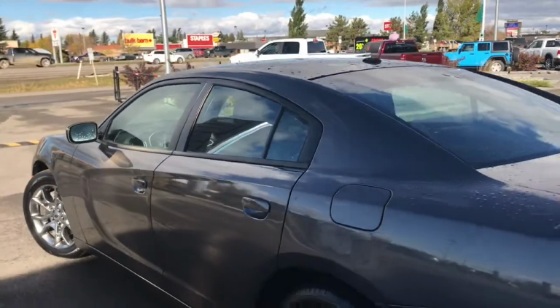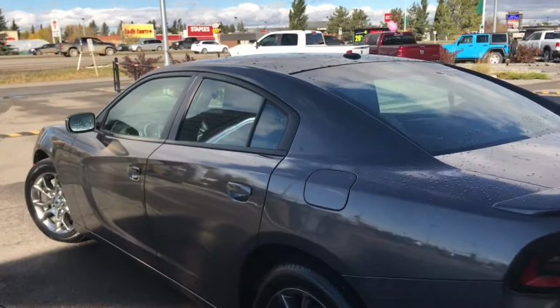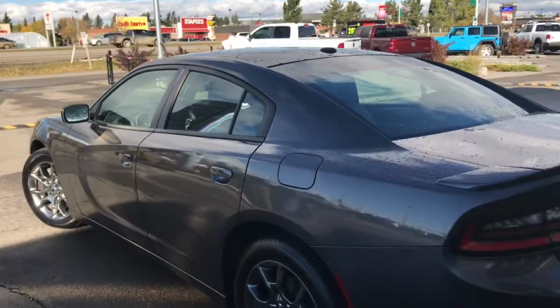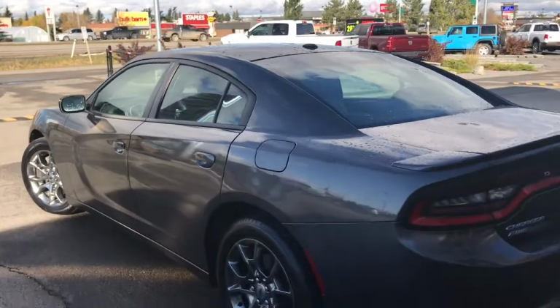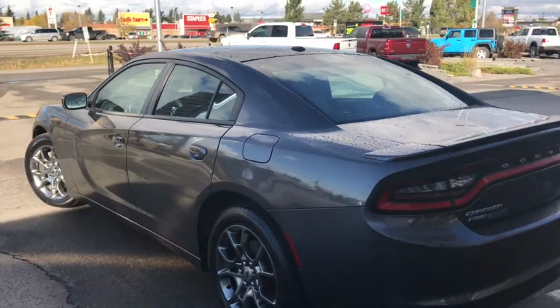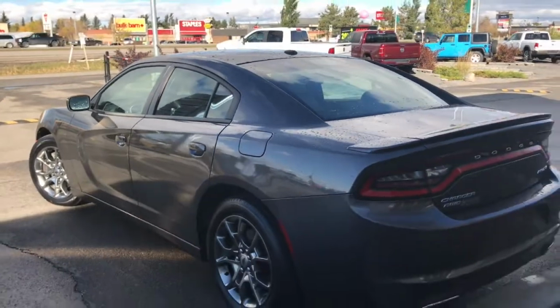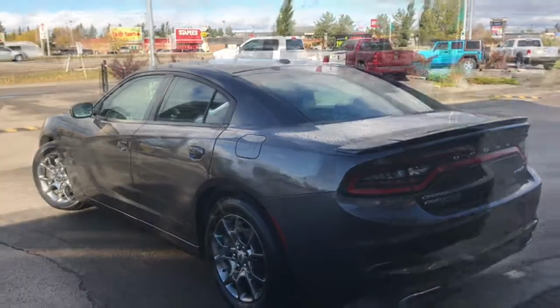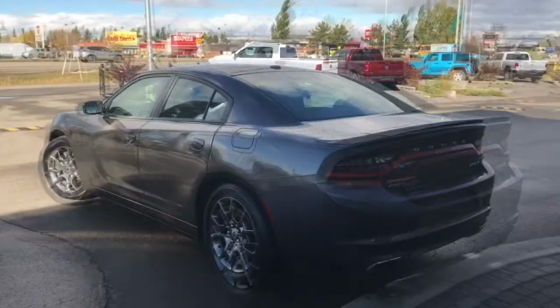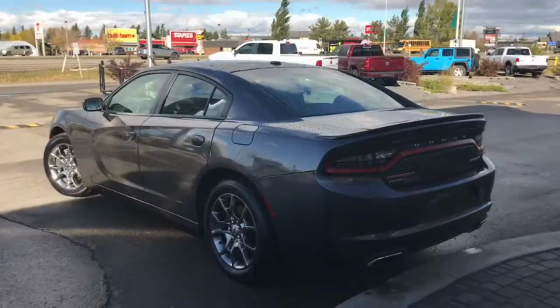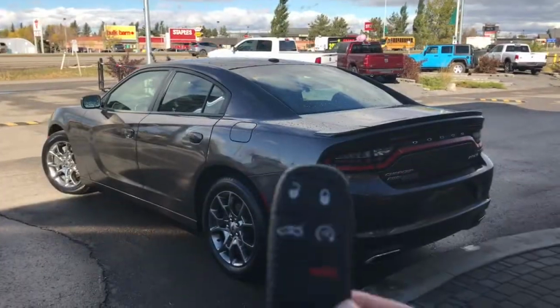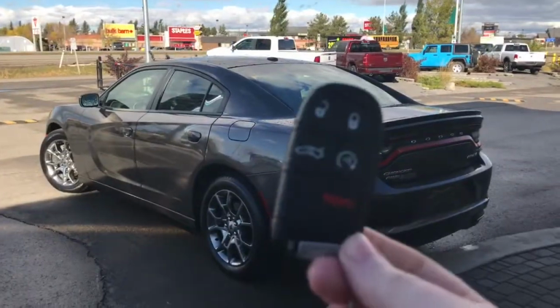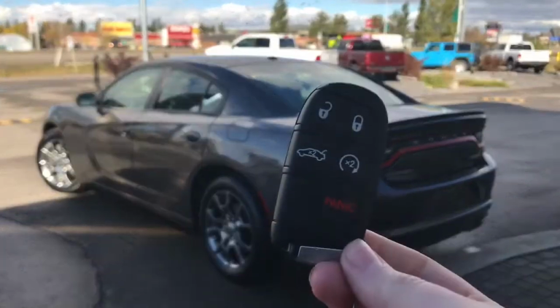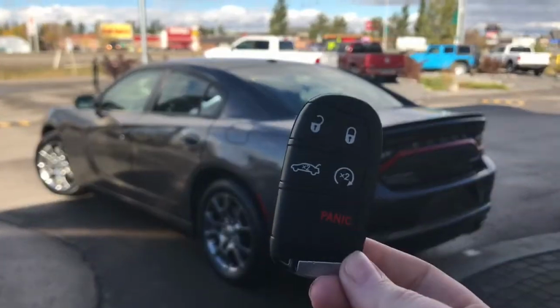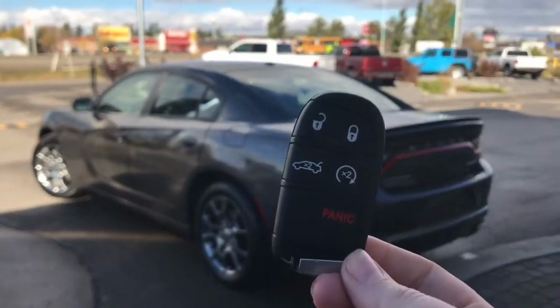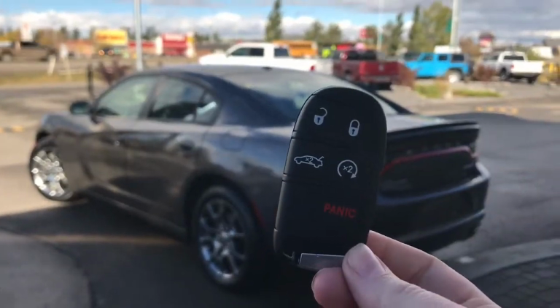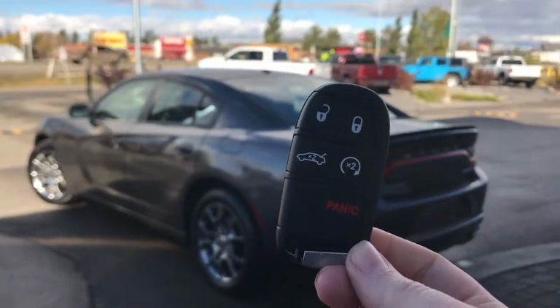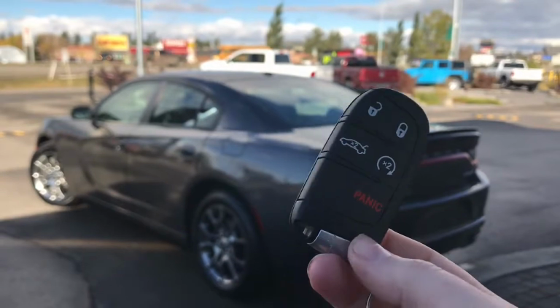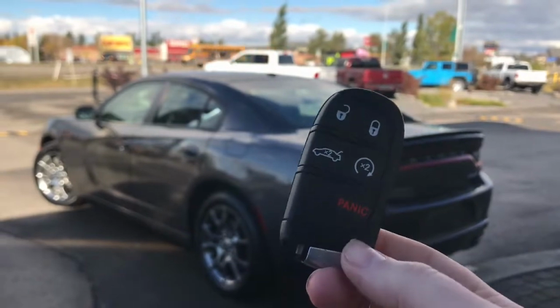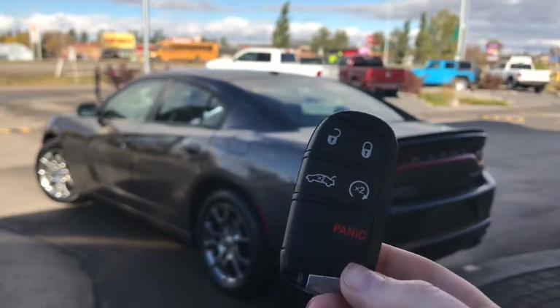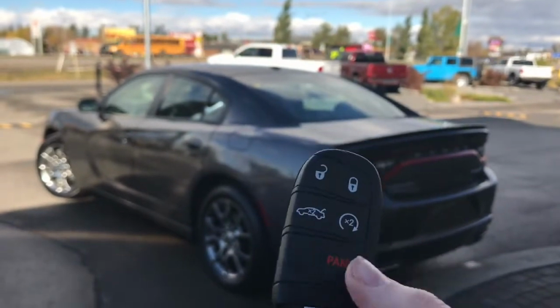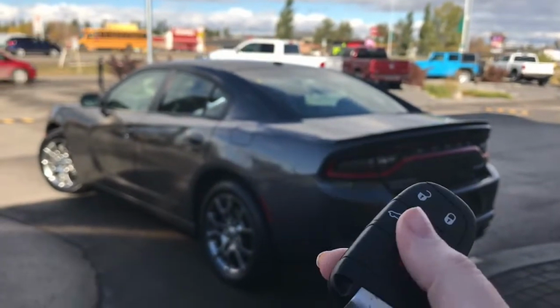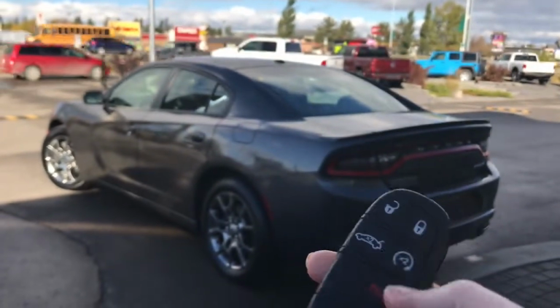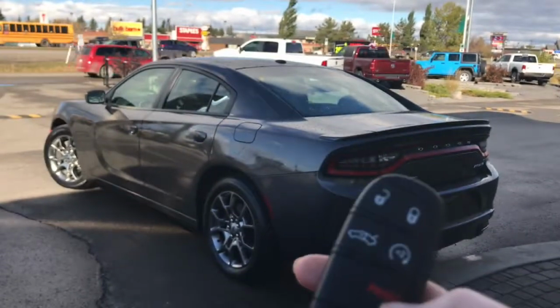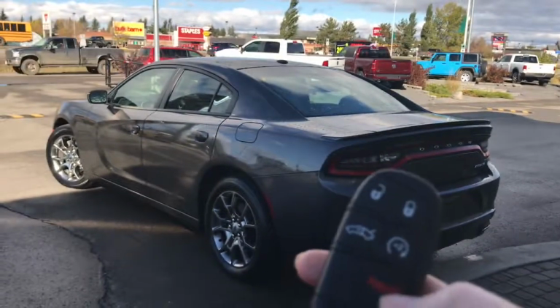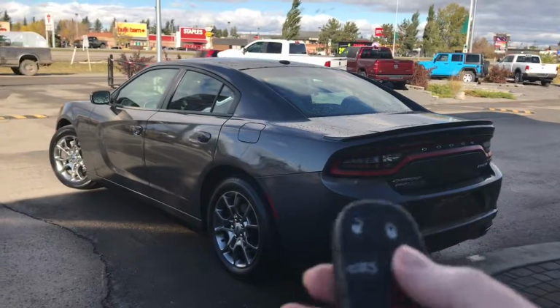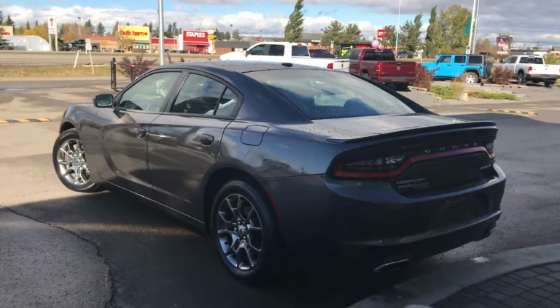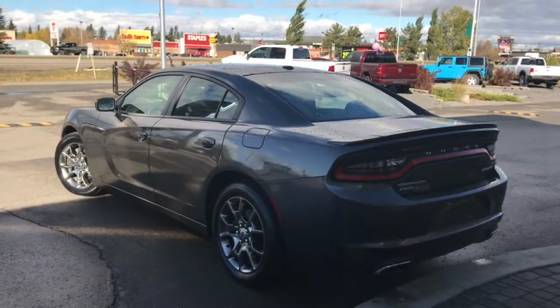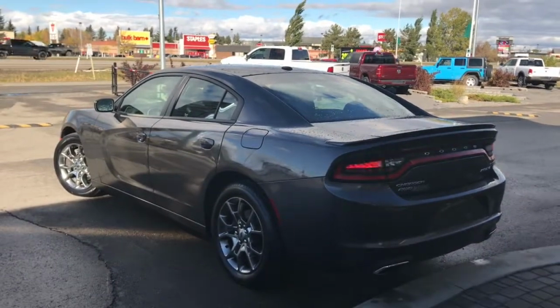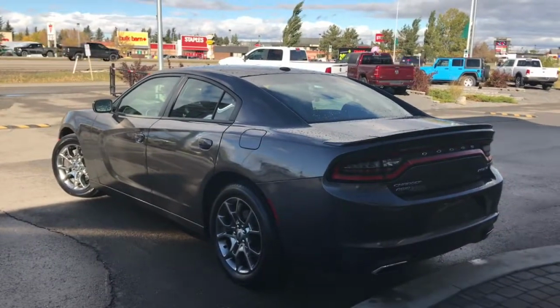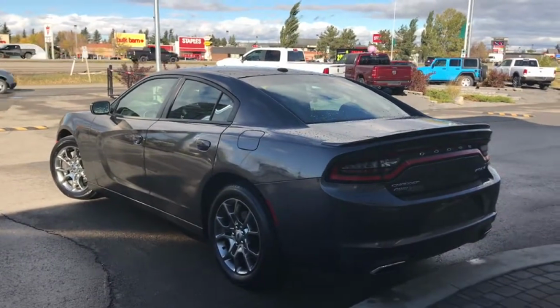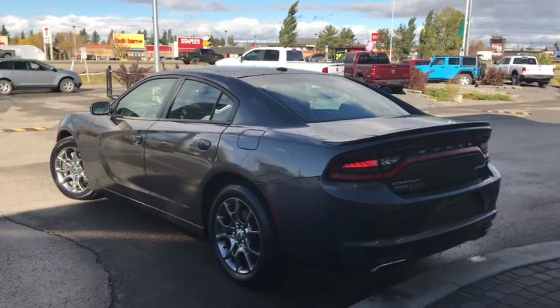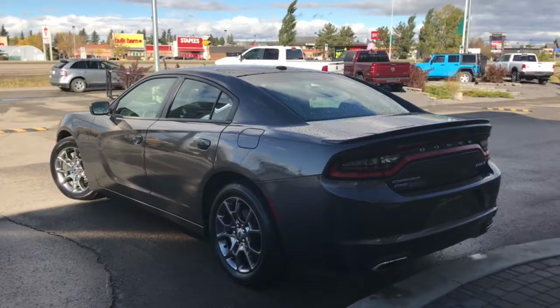Let me go grab the keys and I'll show you the inside. So on the key fob here we have your unlock and lock button to open up the boot, your remote start, as well as your panic button. I'll go ahead and start her up for us.